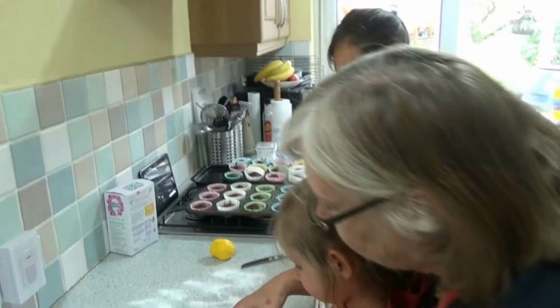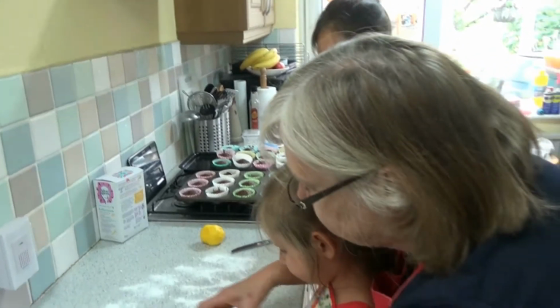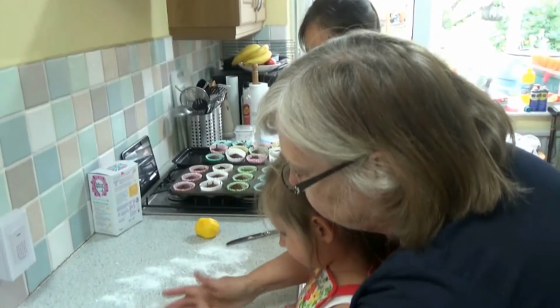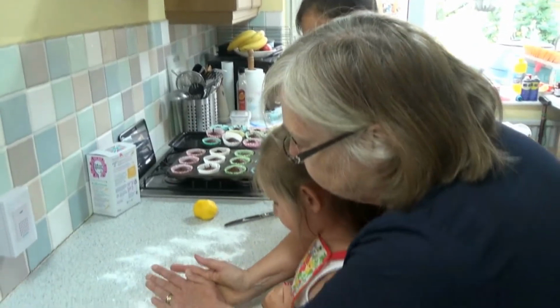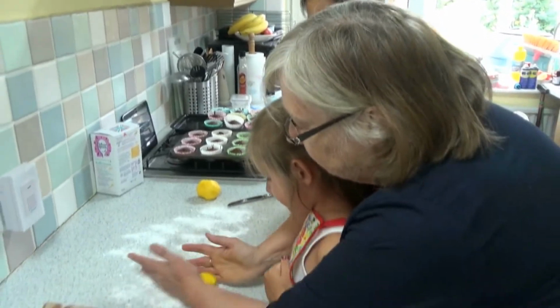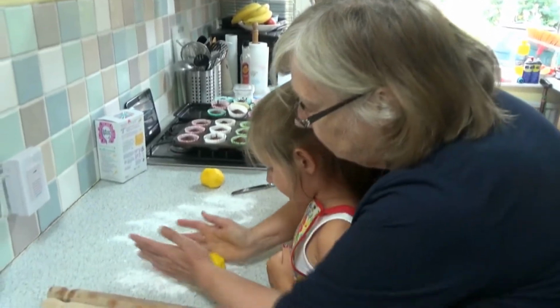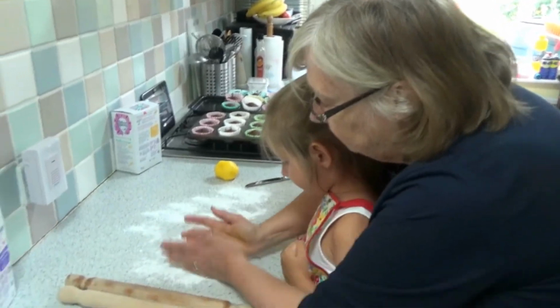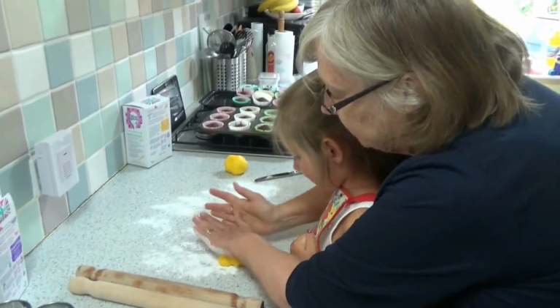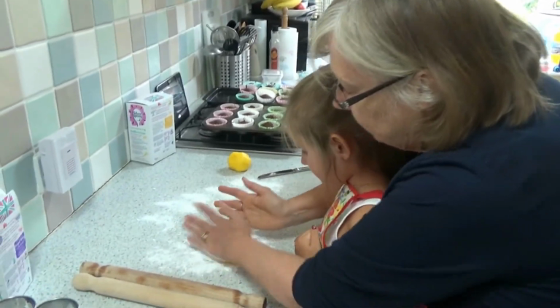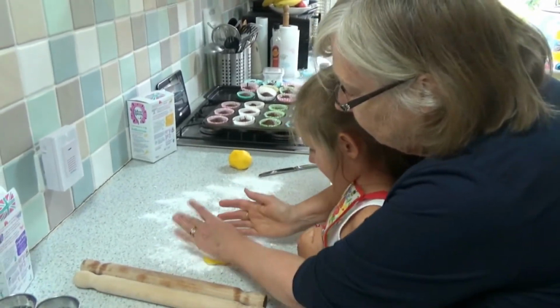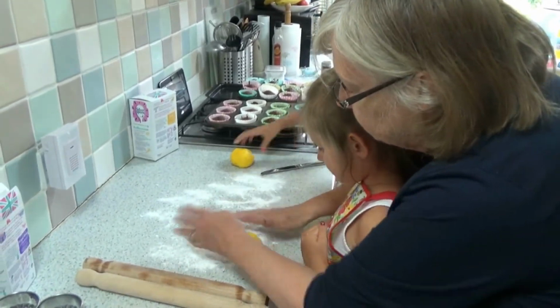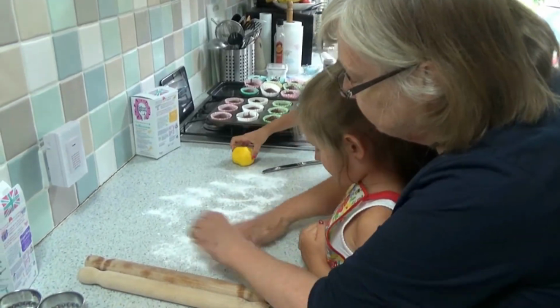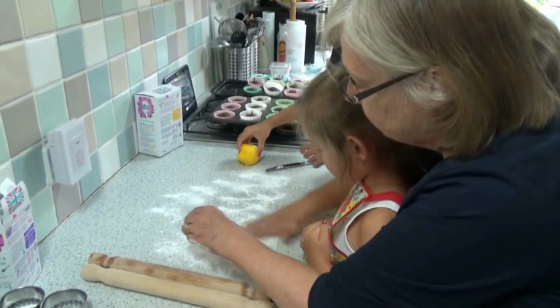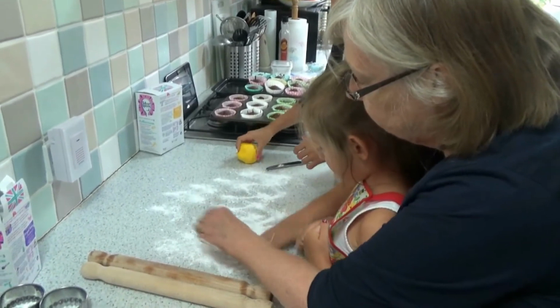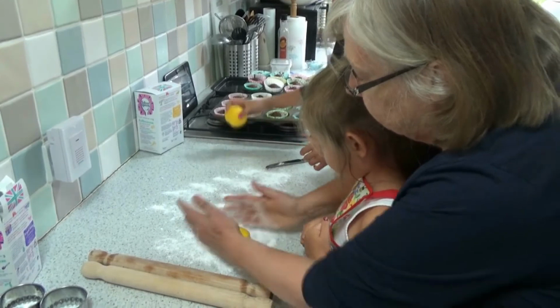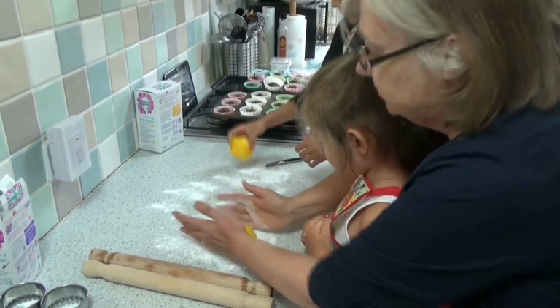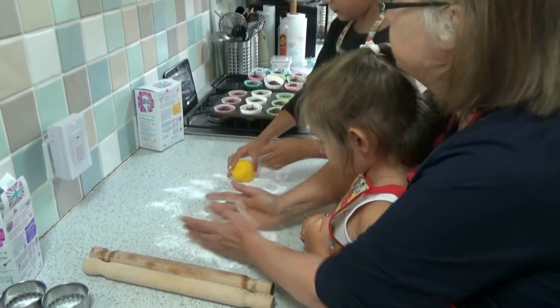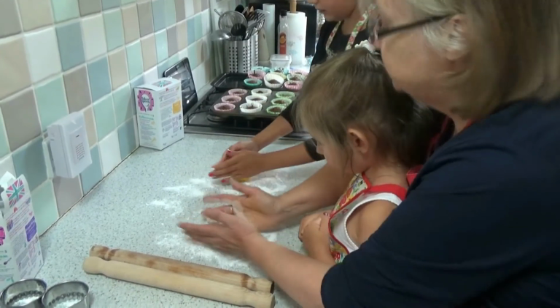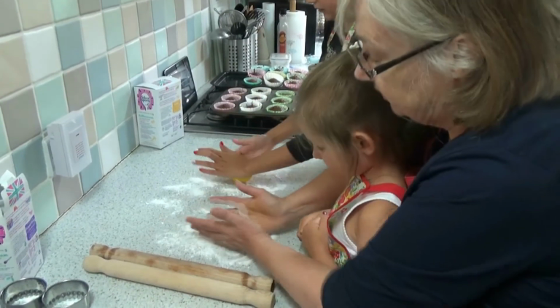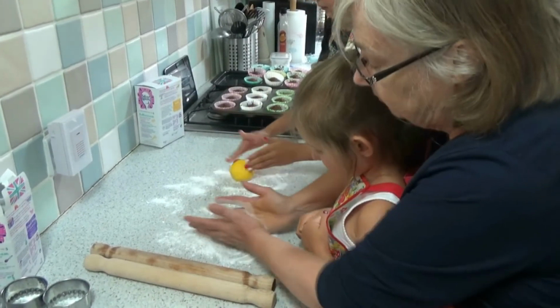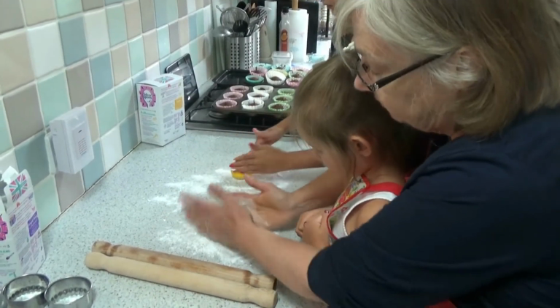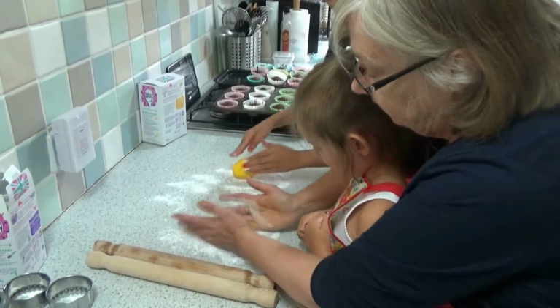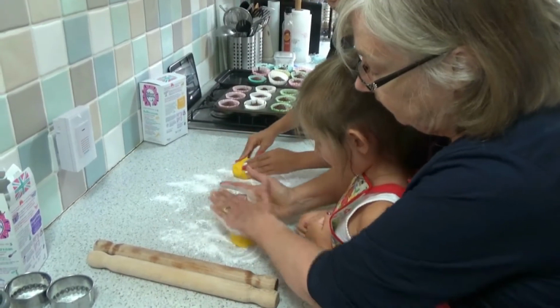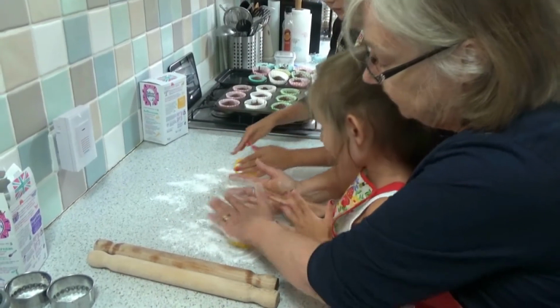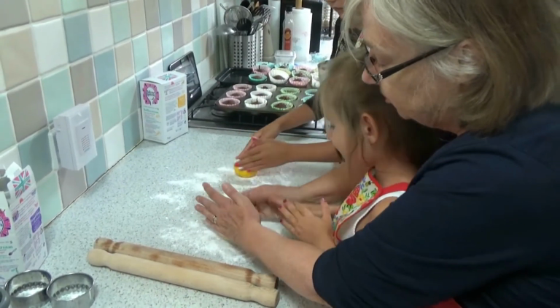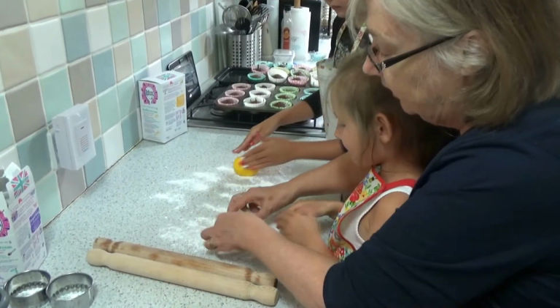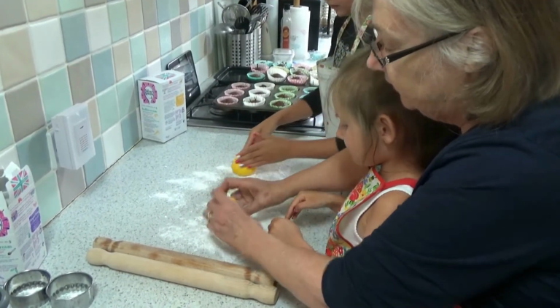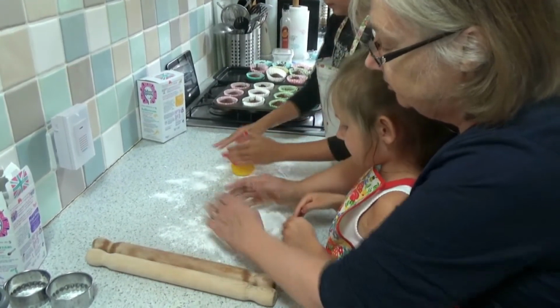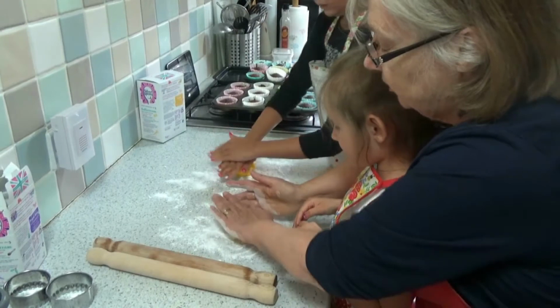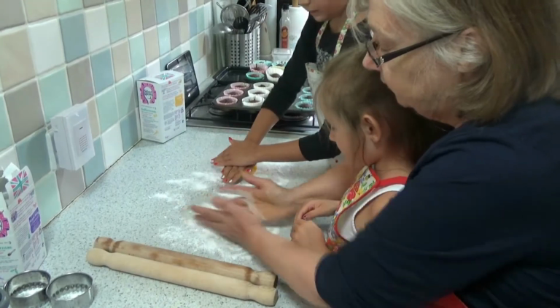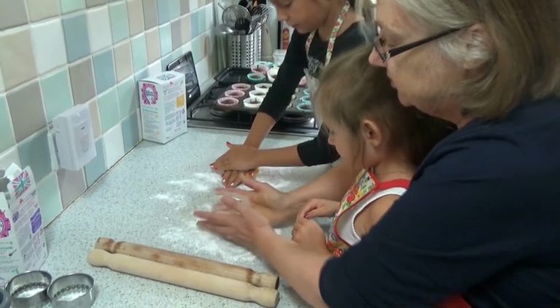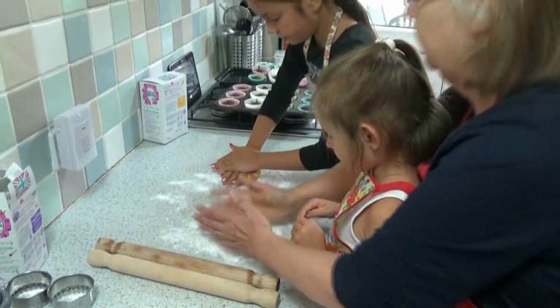What we're going to do is pat it down like that on top. This is icing sugar, just so it doesn't stick. So pat it round like that, squish it. And then turn it over and do the same again.